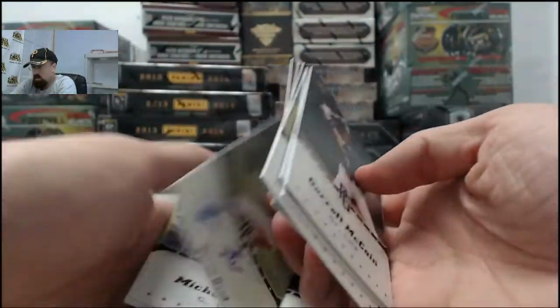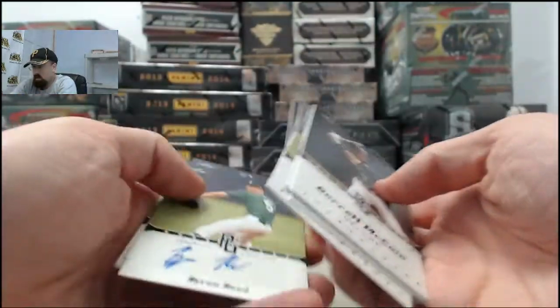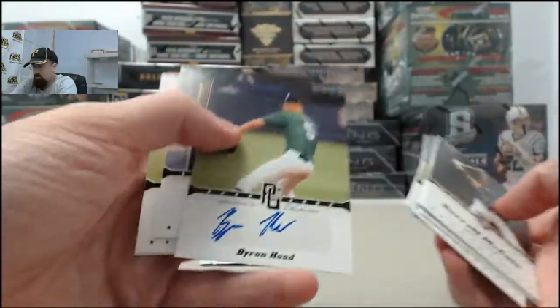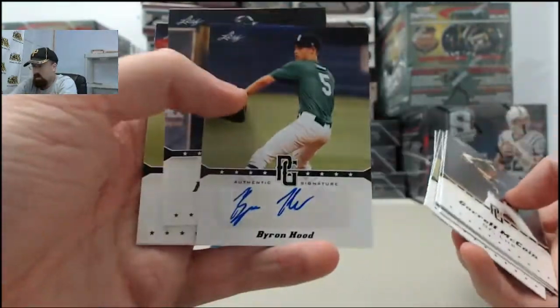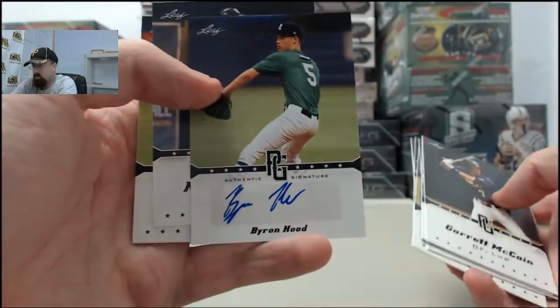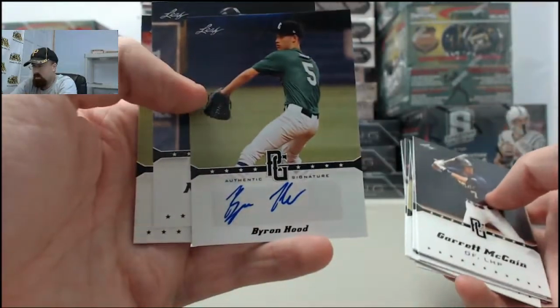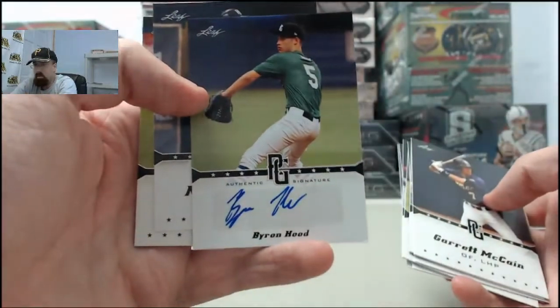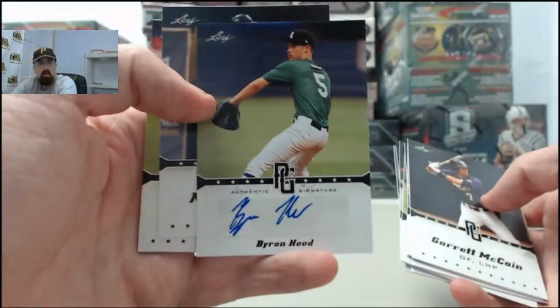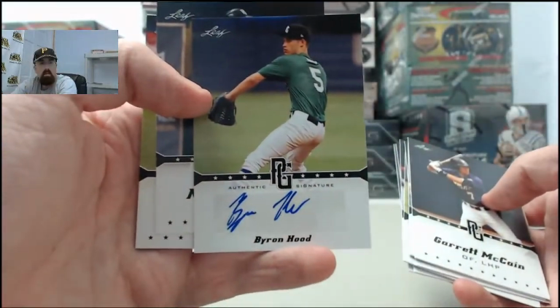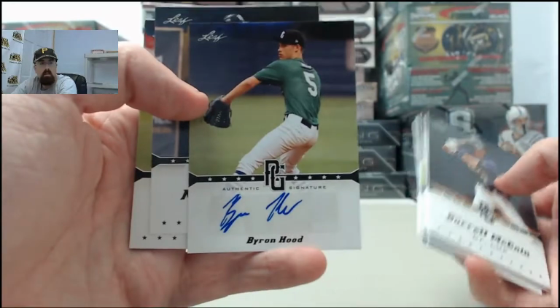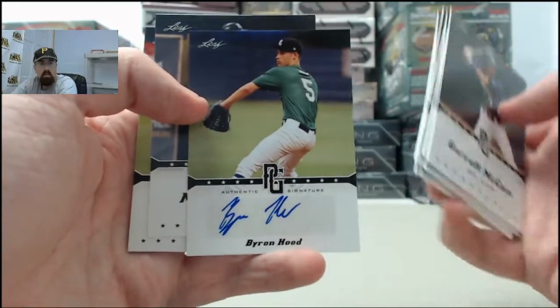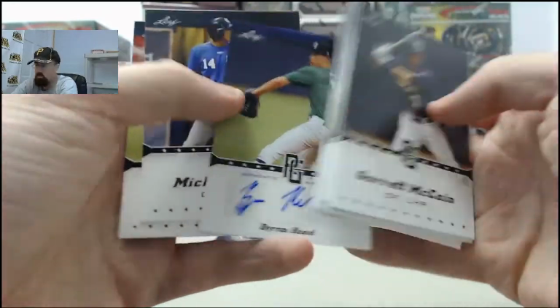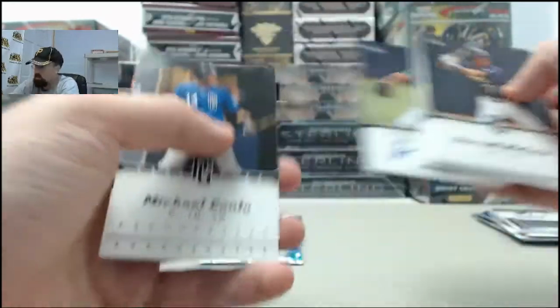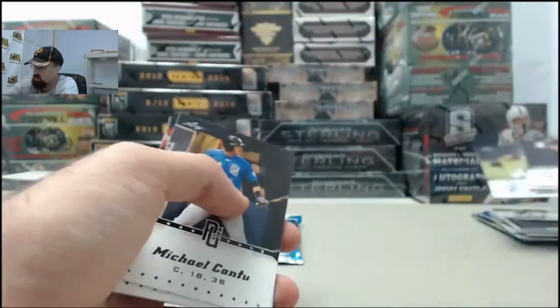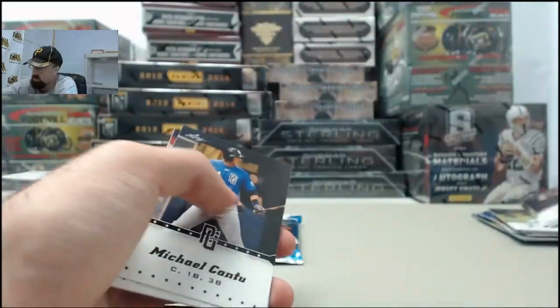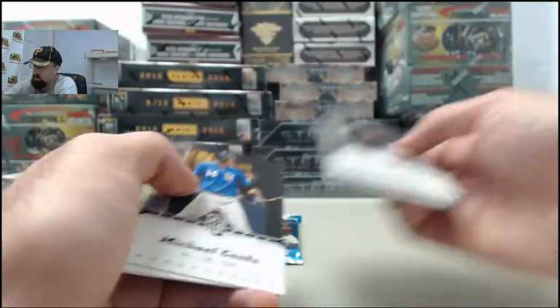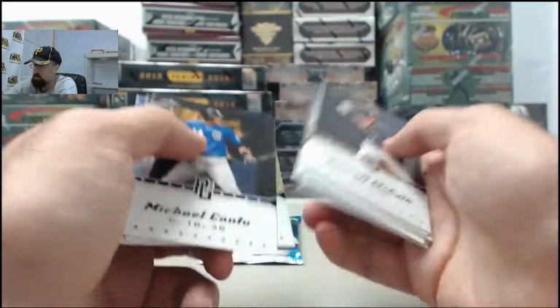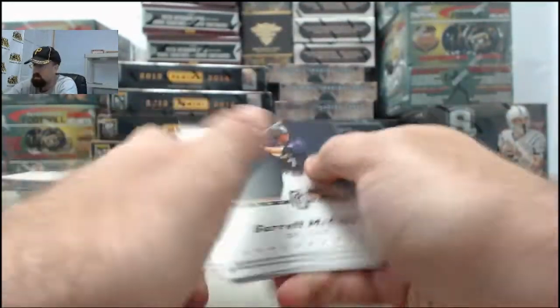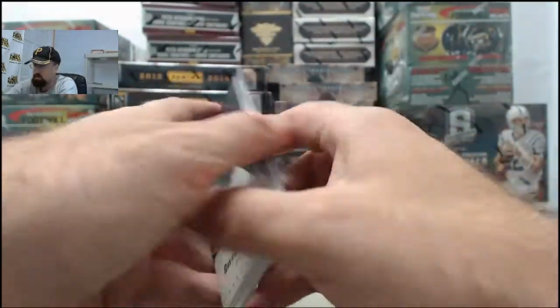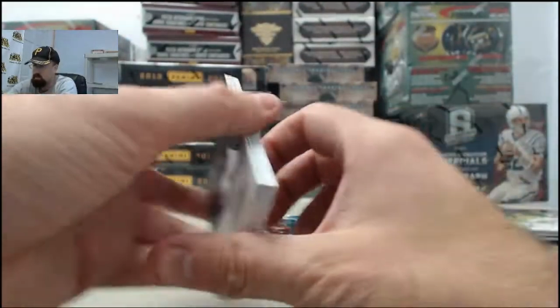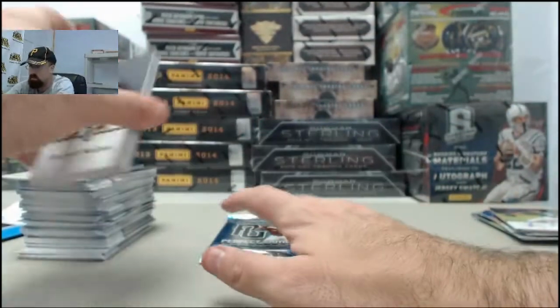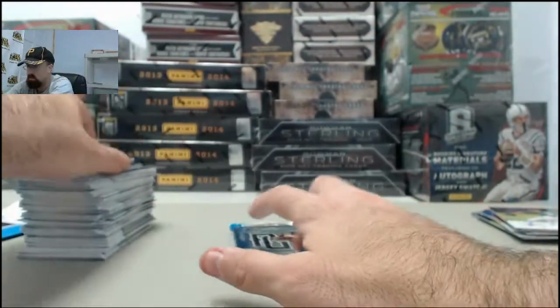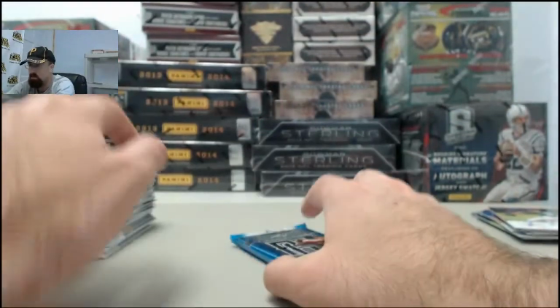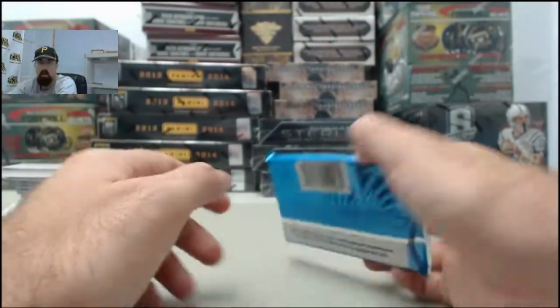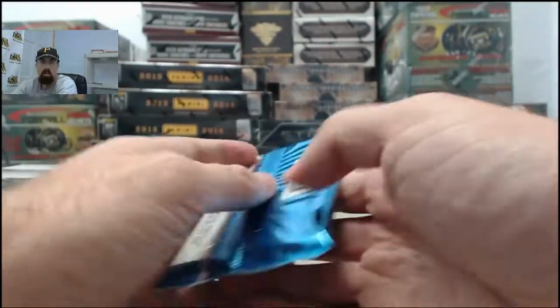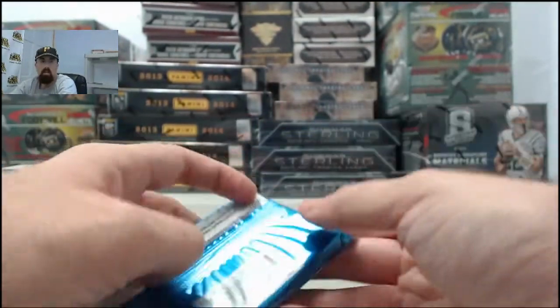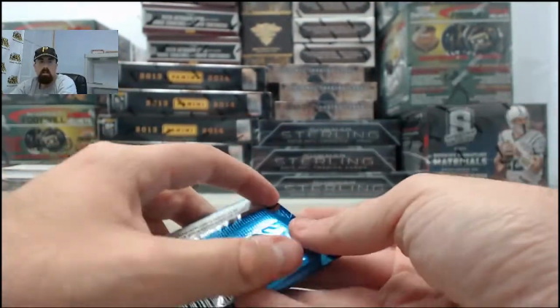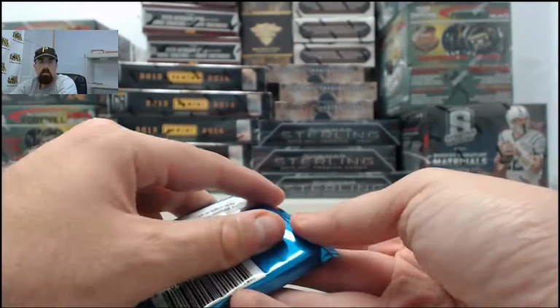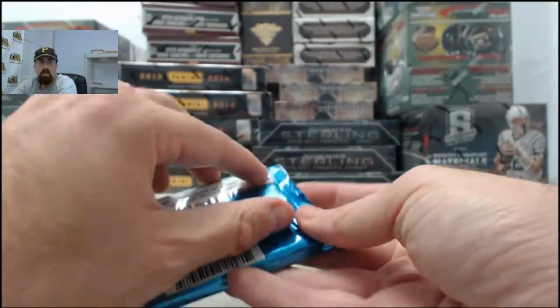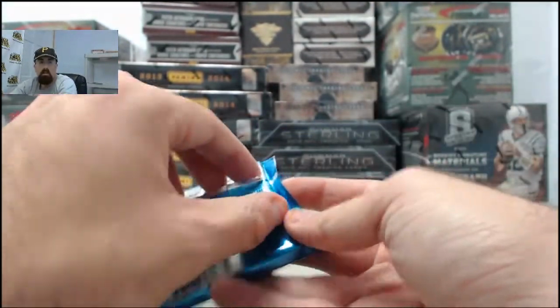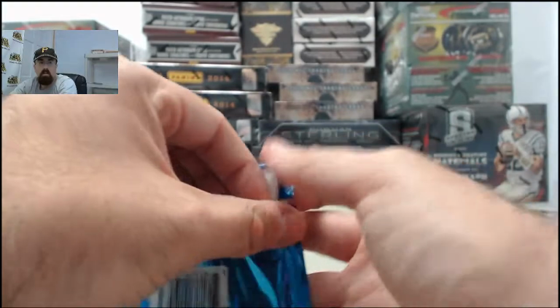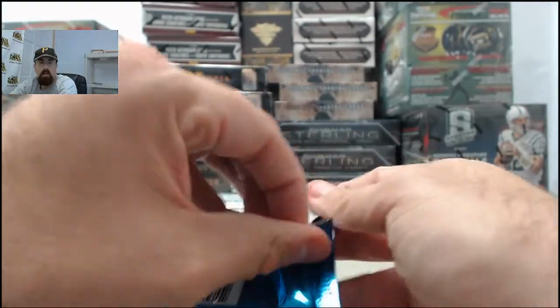Another Byron Hood — second Byron Hood autograph of the box. Hope he turns into someone big there for you, Matty.